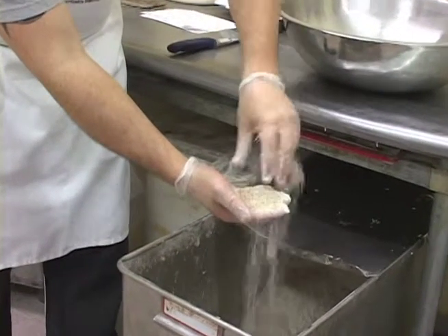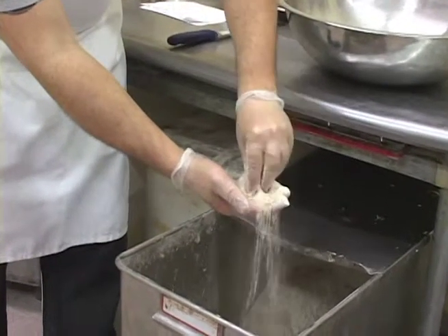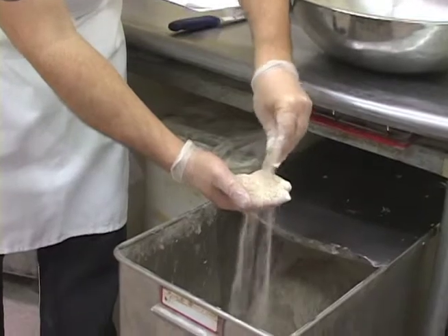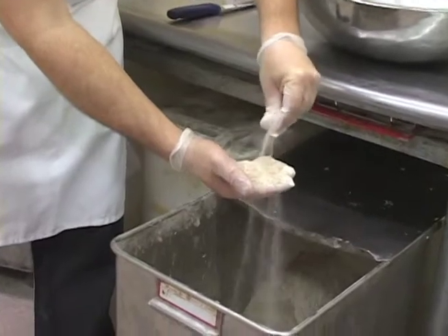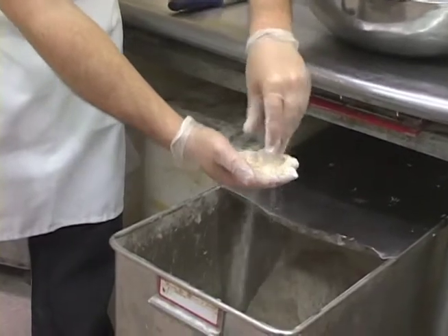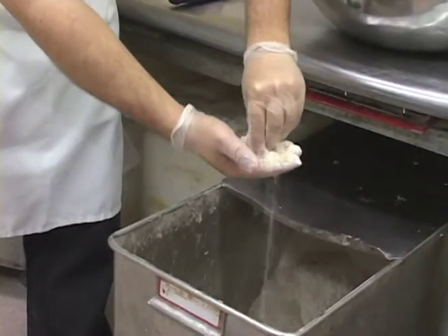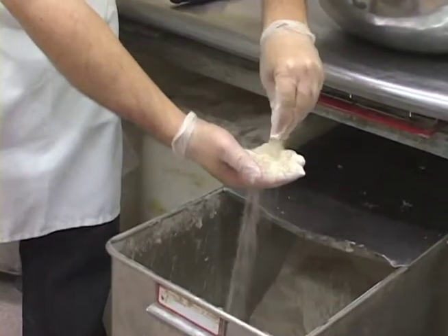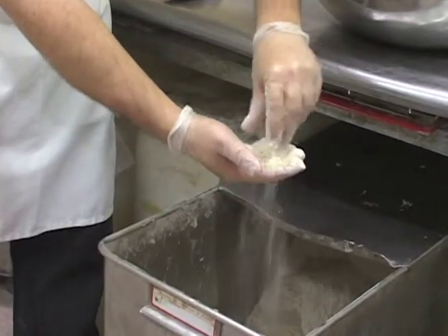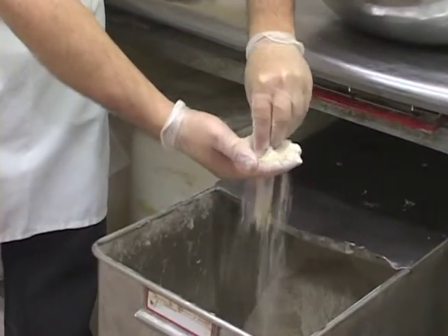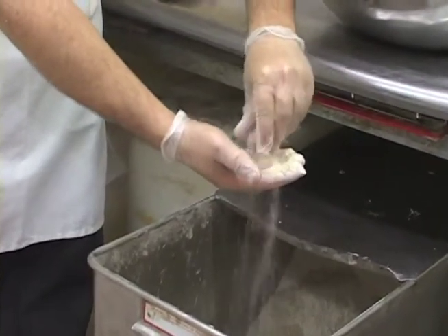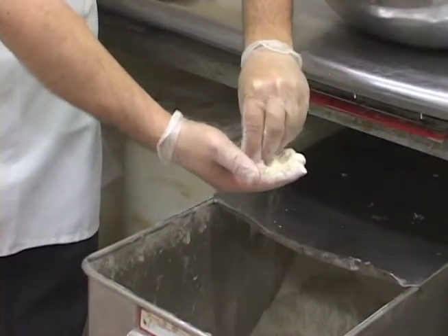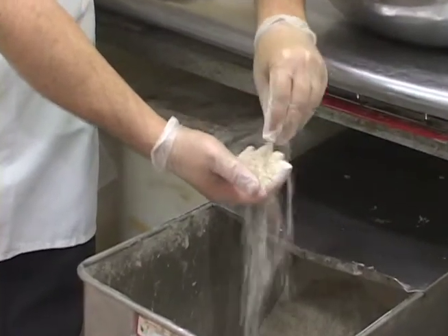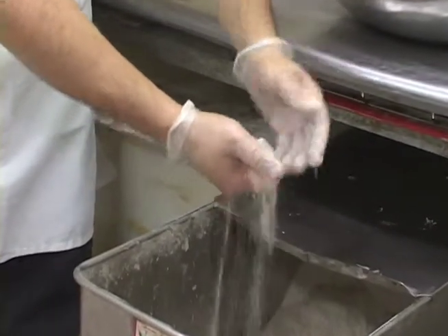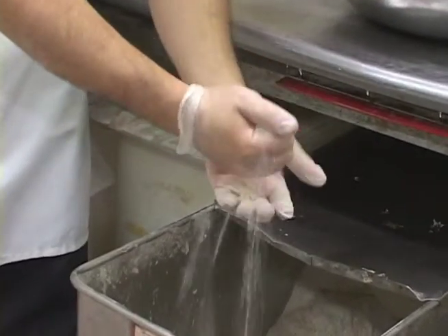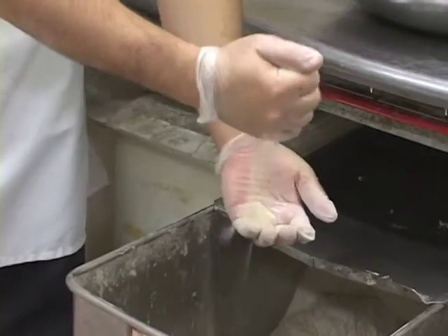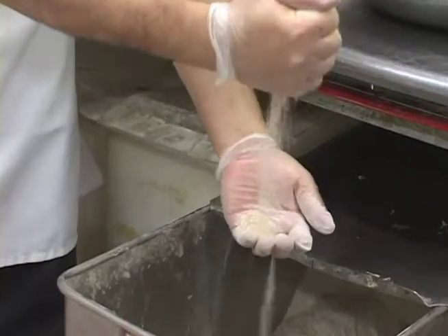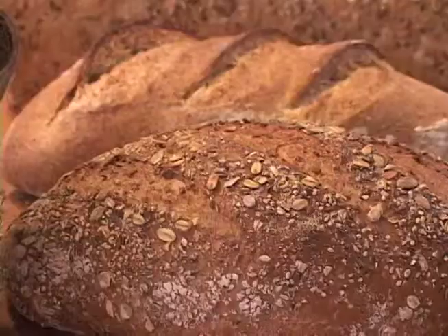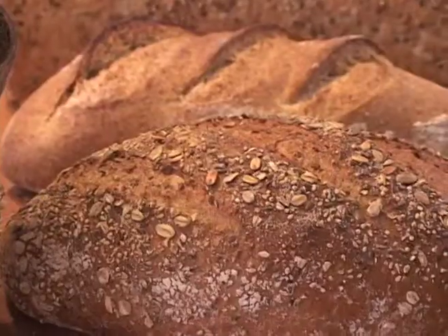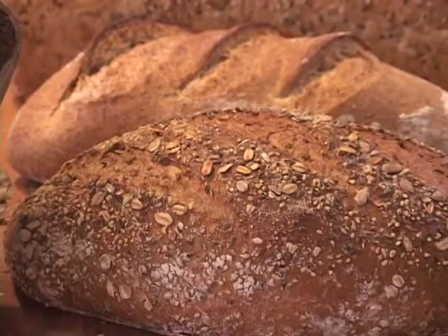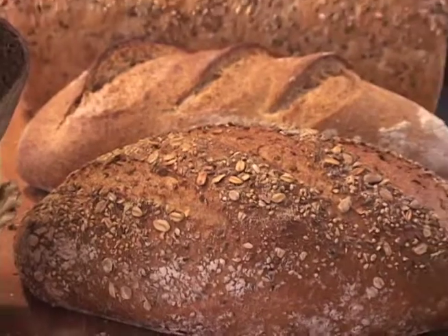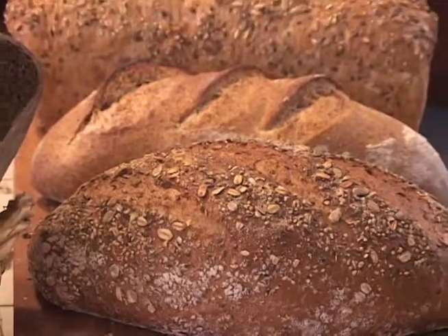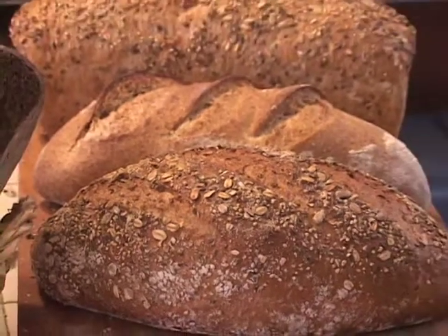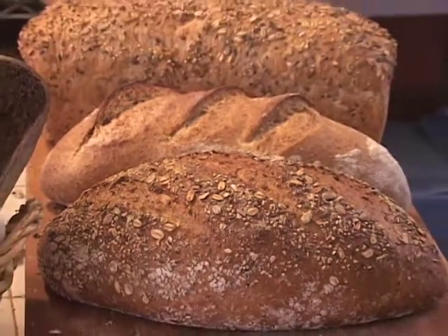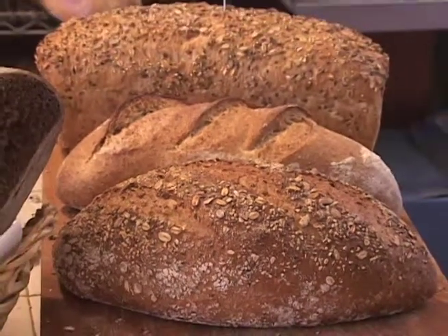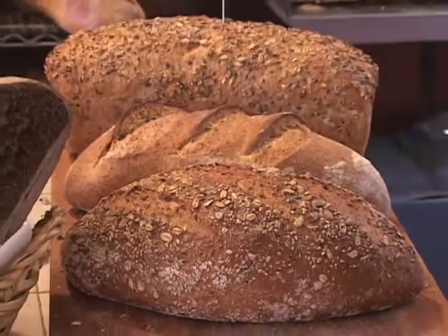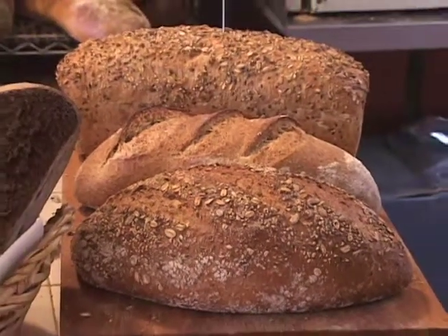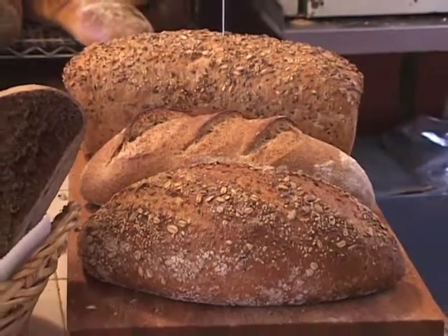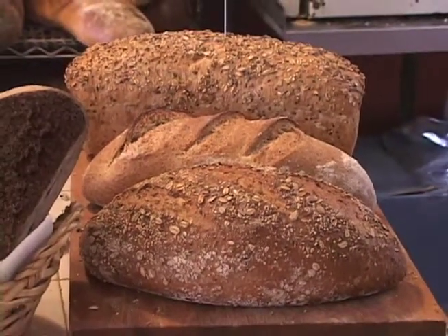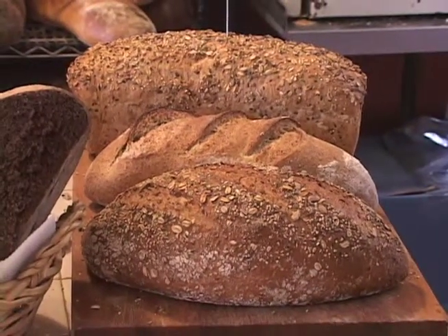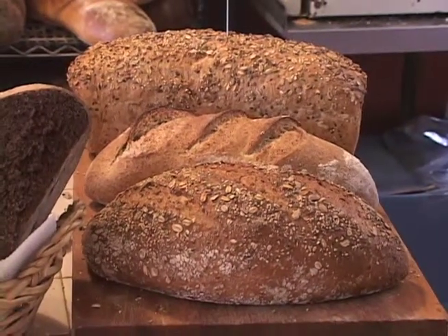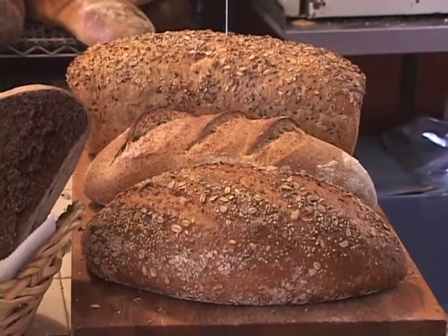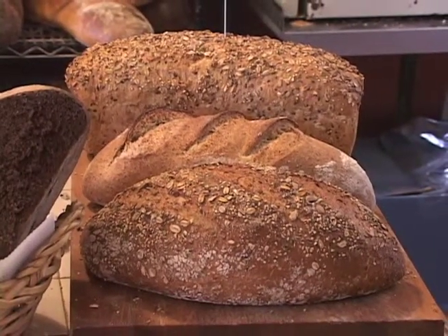If you take a look at this, this is coarse. This is crushed up and it's got fiber still in it — good shells from the grains and everything like that.